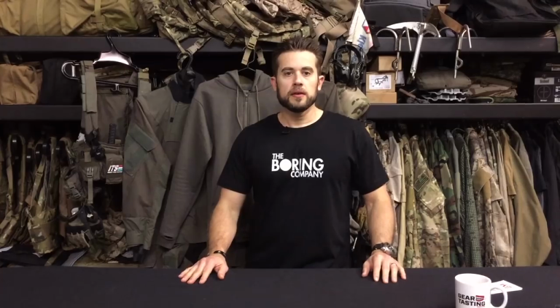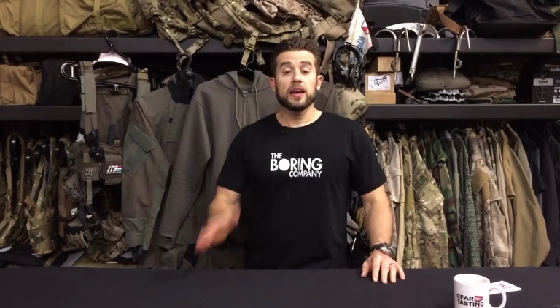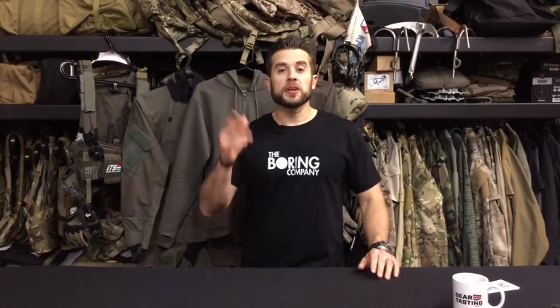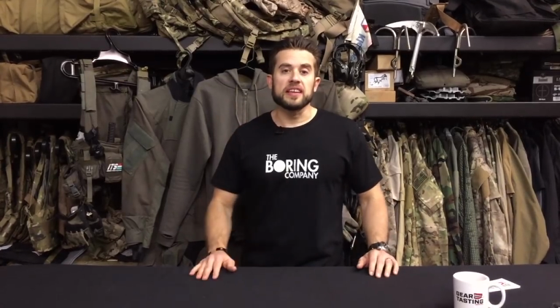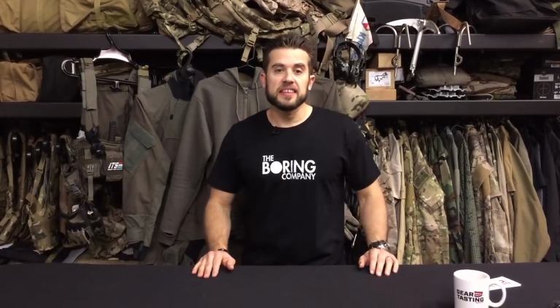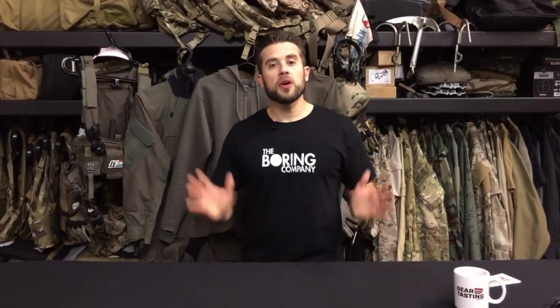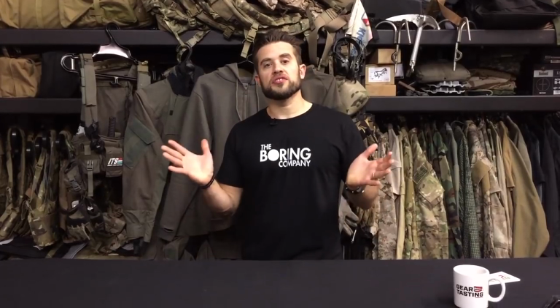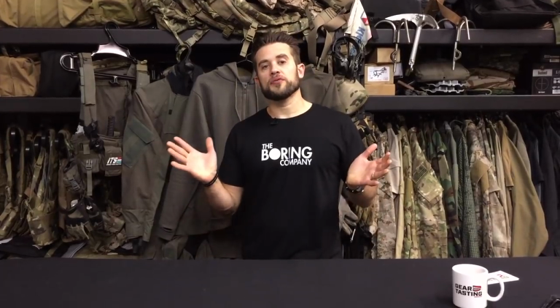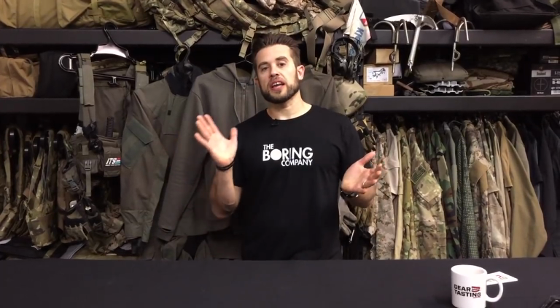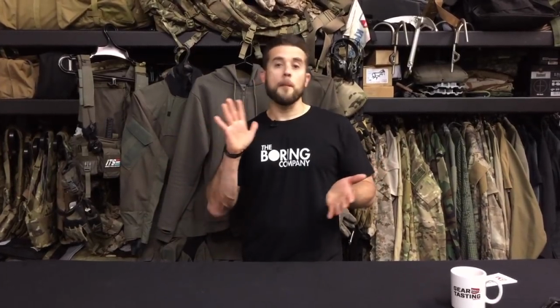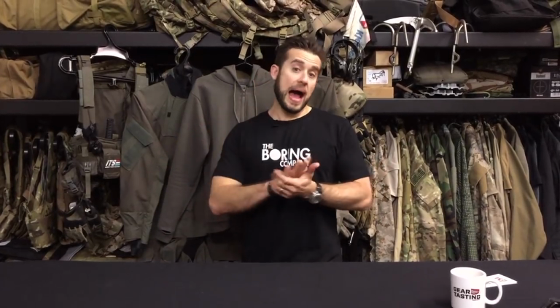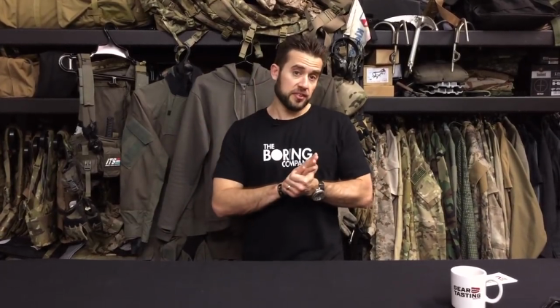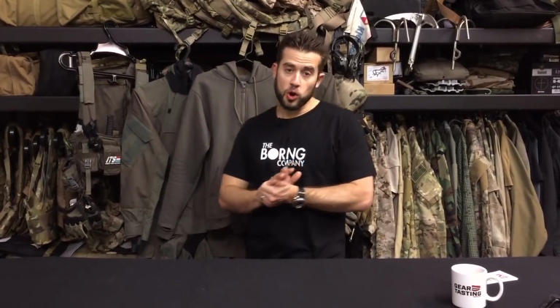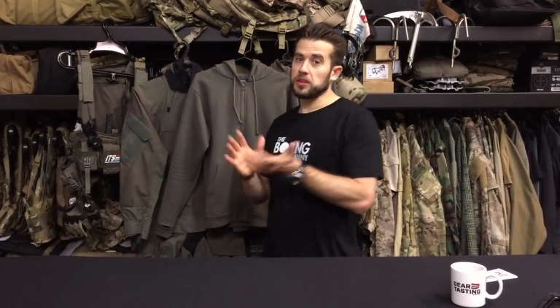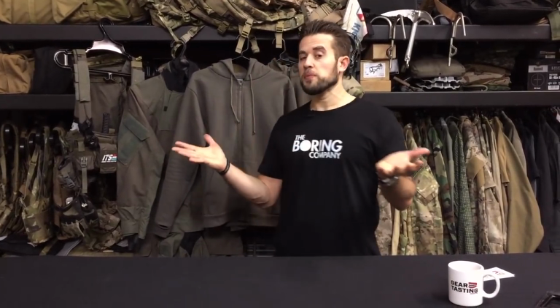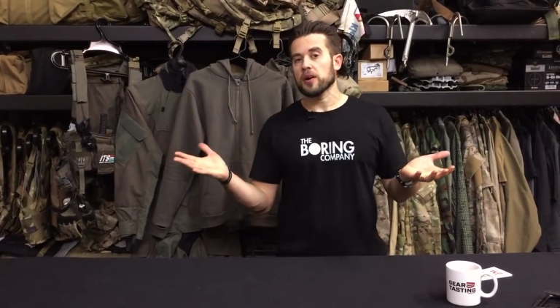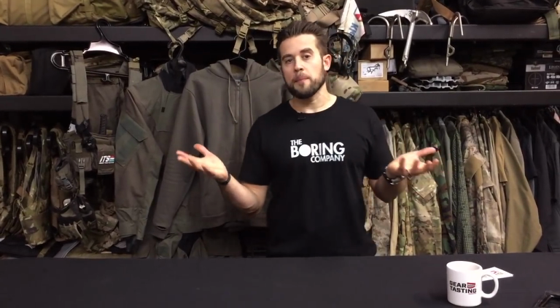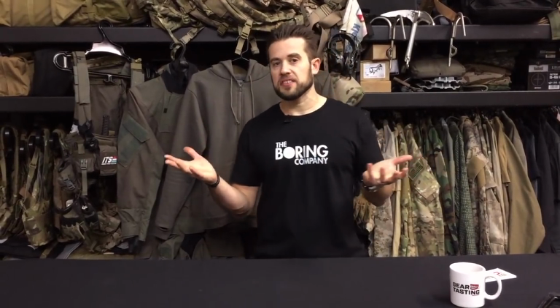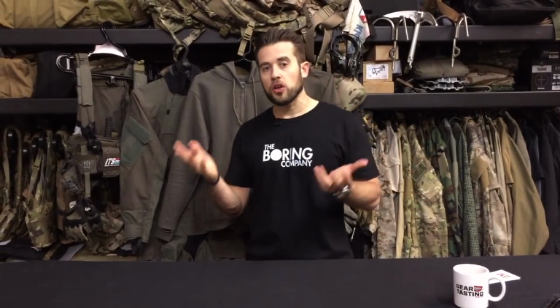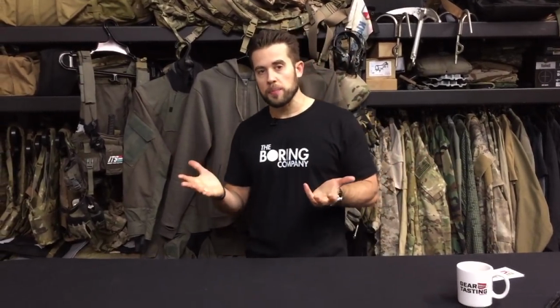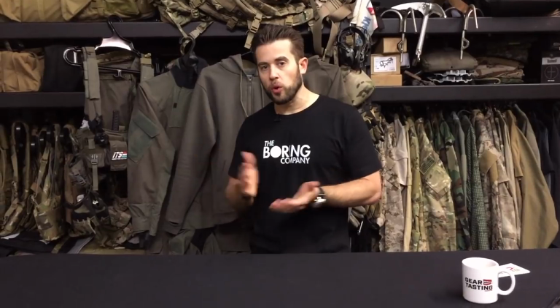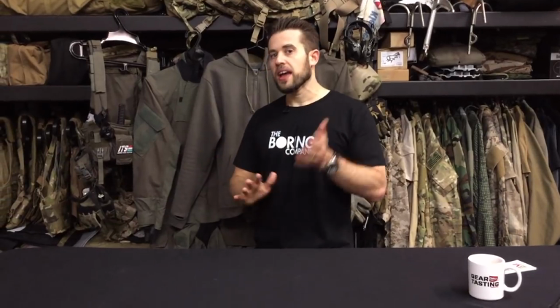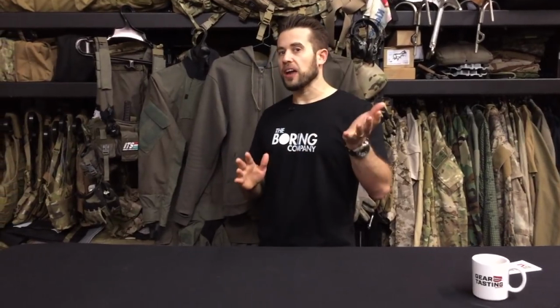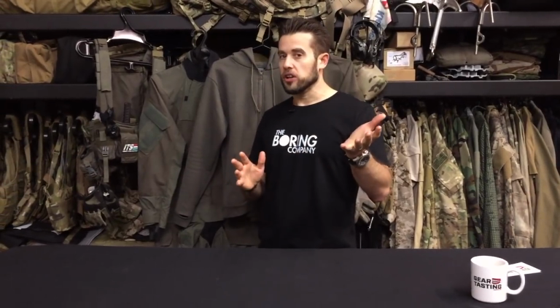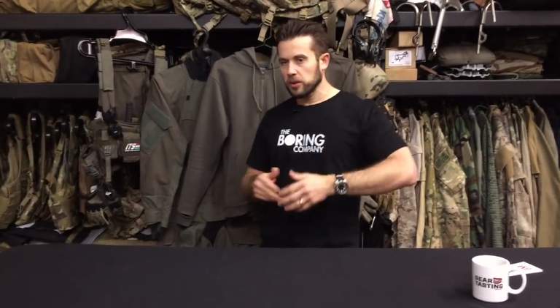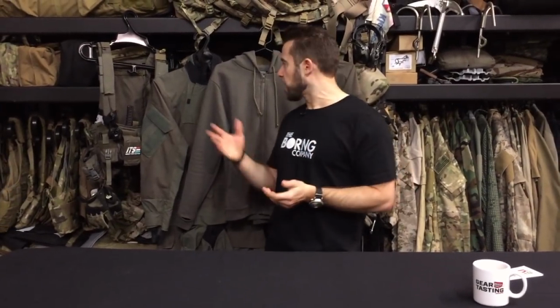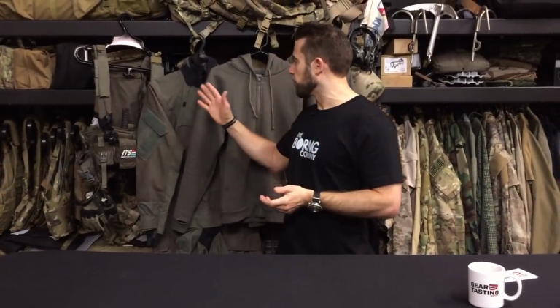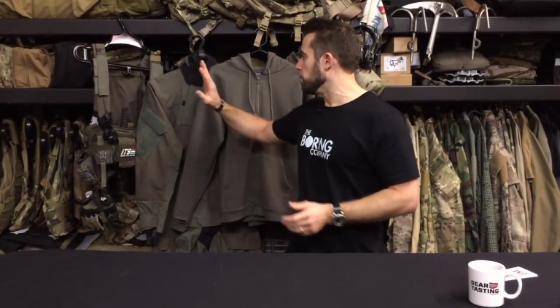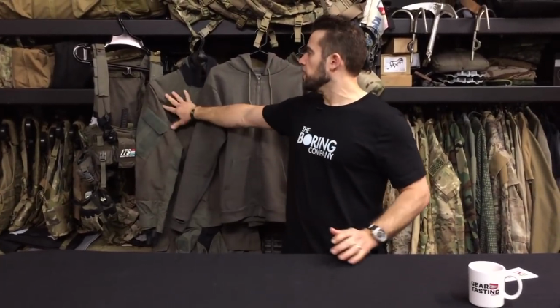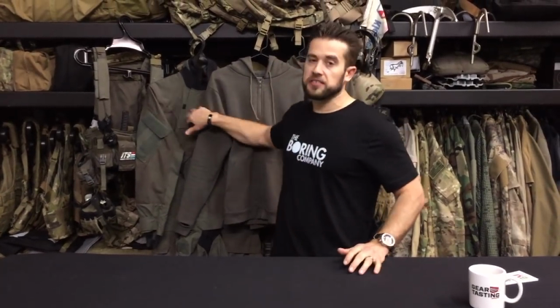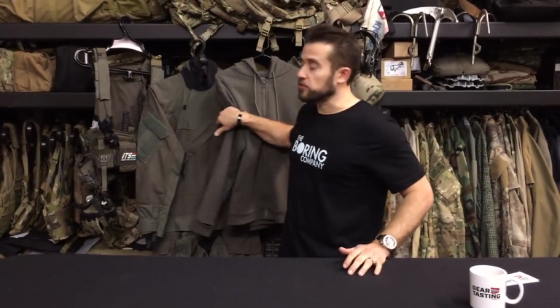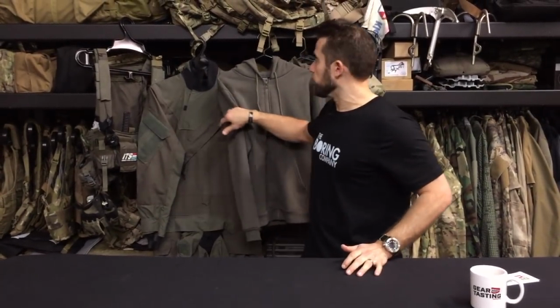Hey guys, welcome to Gear Tasting. Today I wanted to start off talking about MASS. You've heard me talk about MASS as a colorway before, and that origin came from the Maritime Assault Suit.